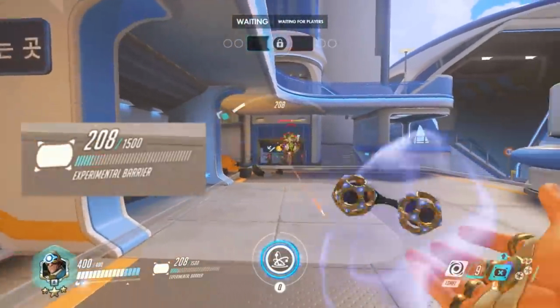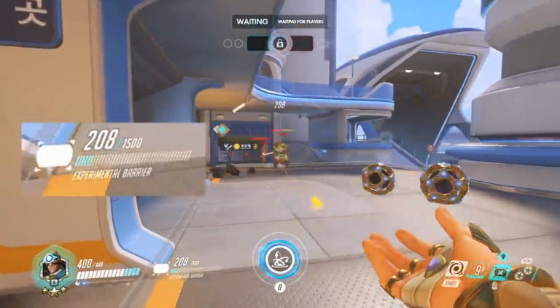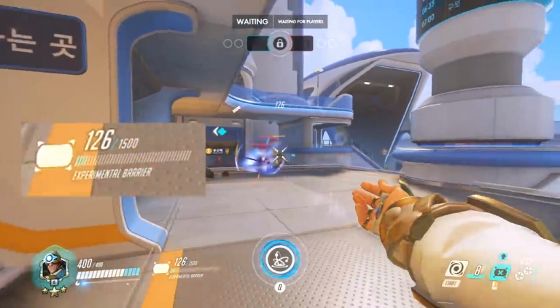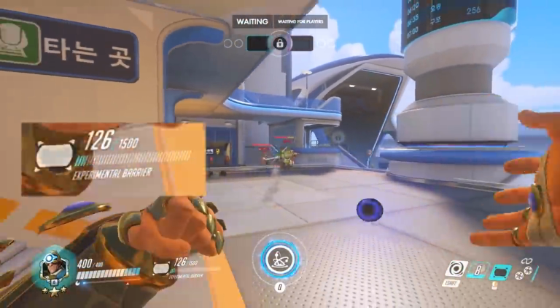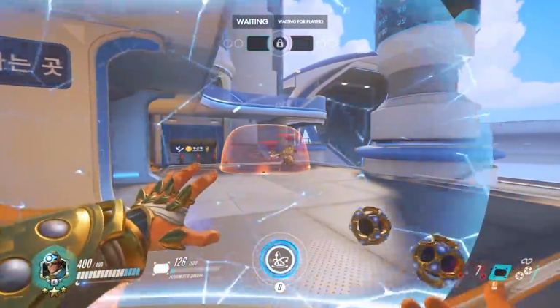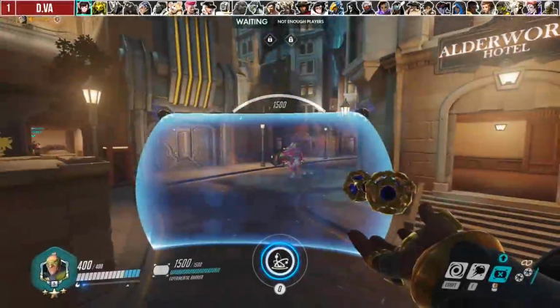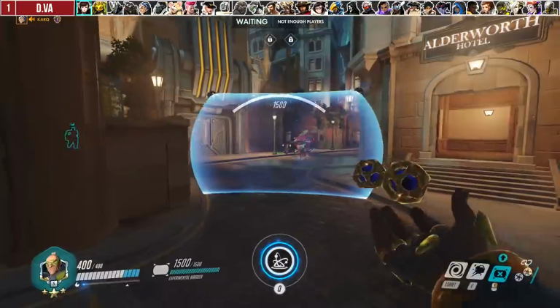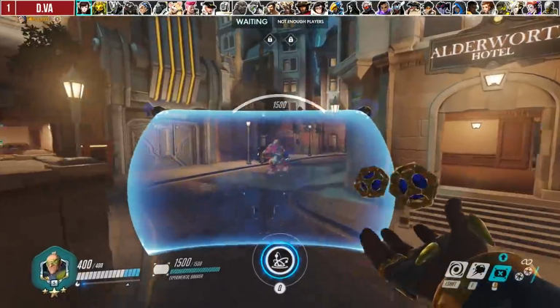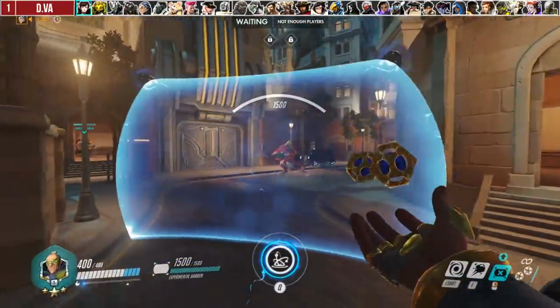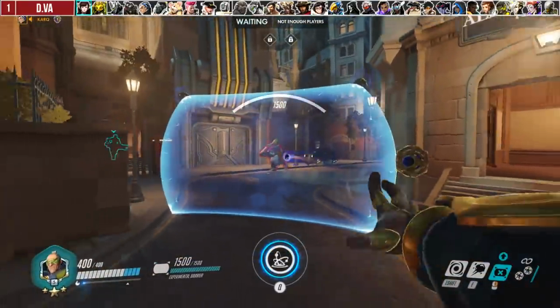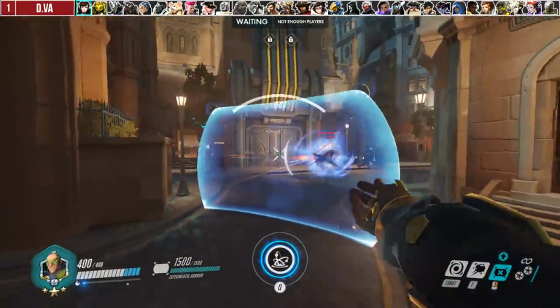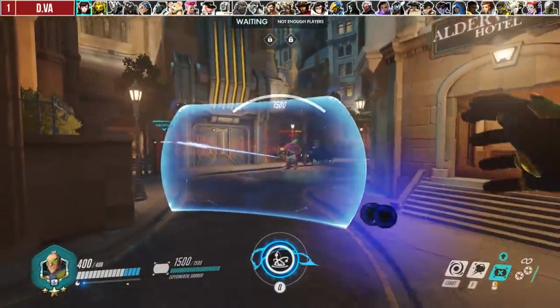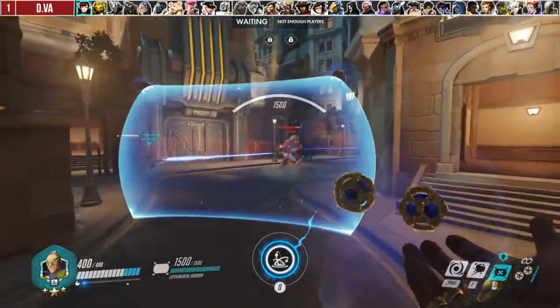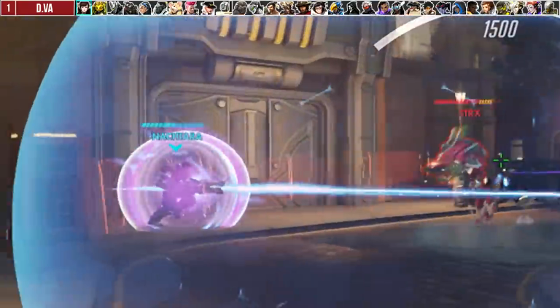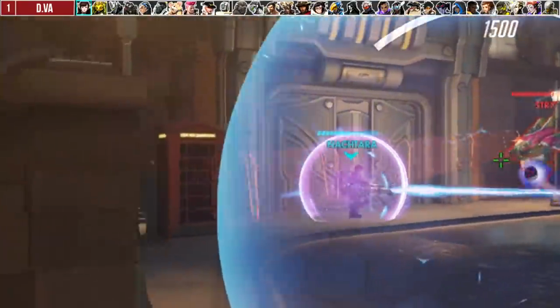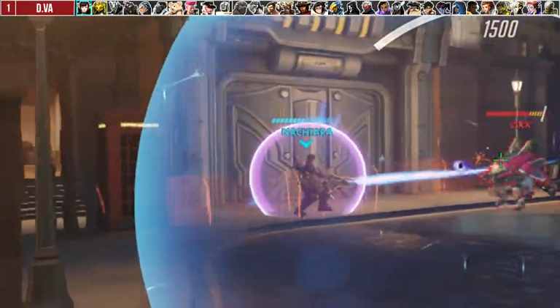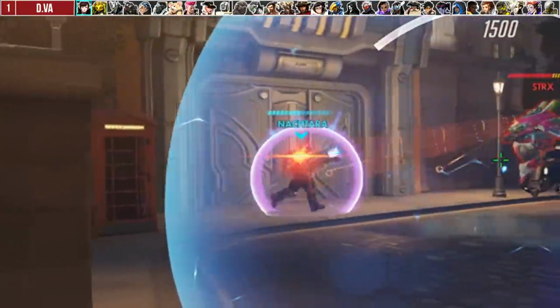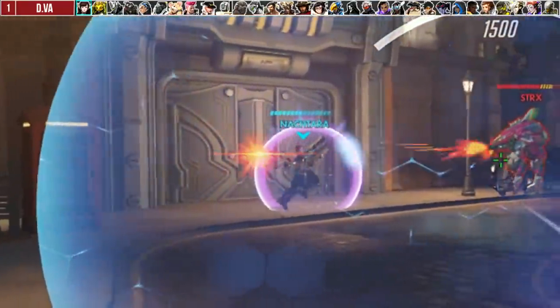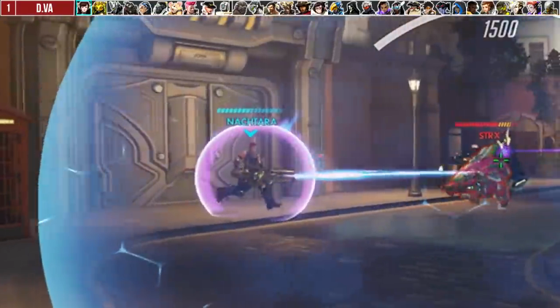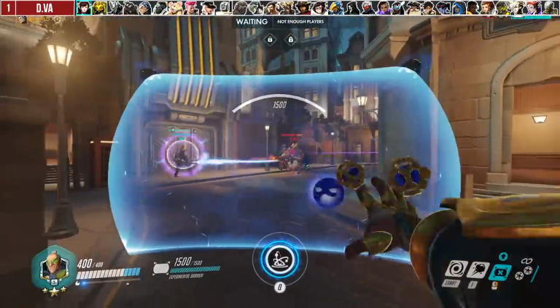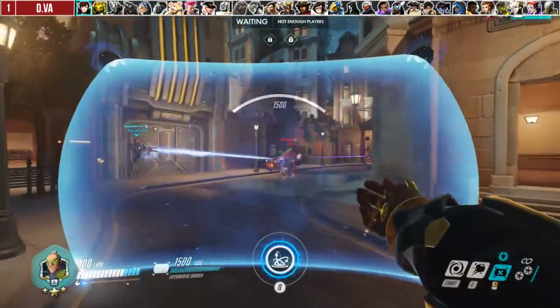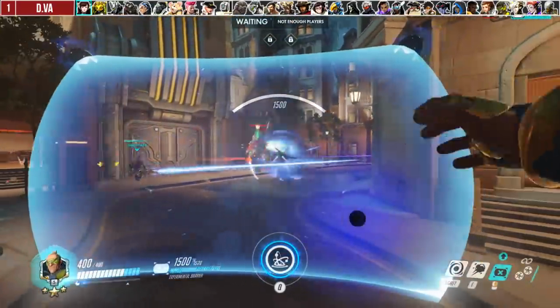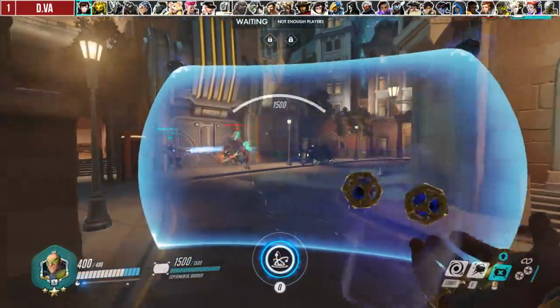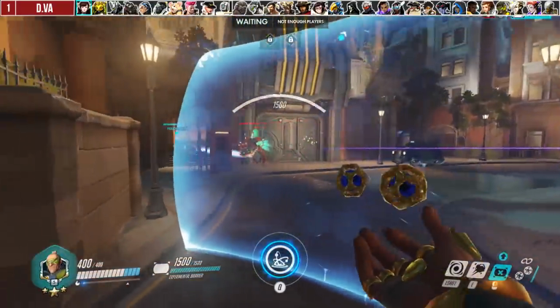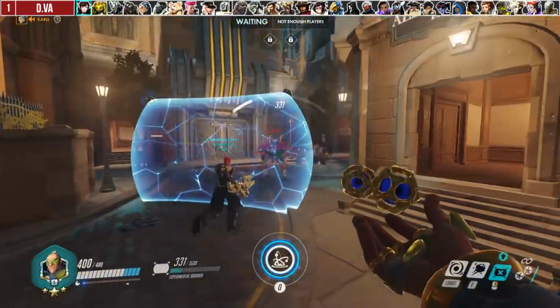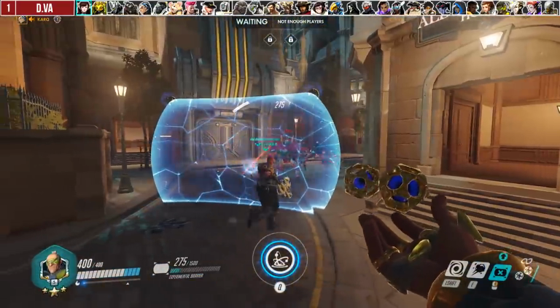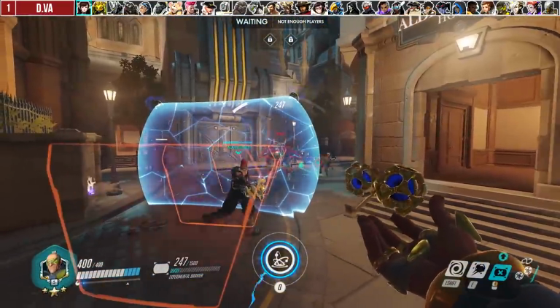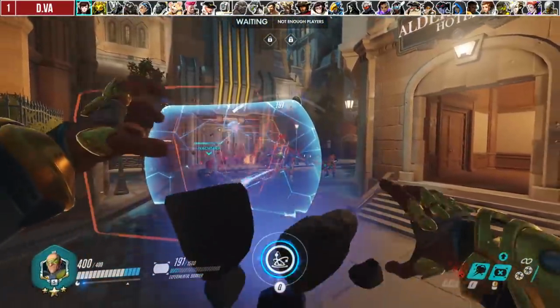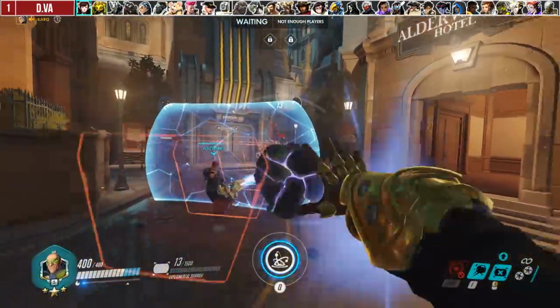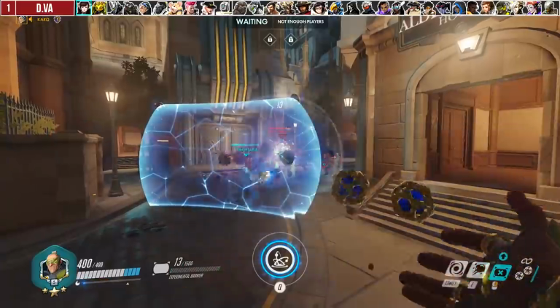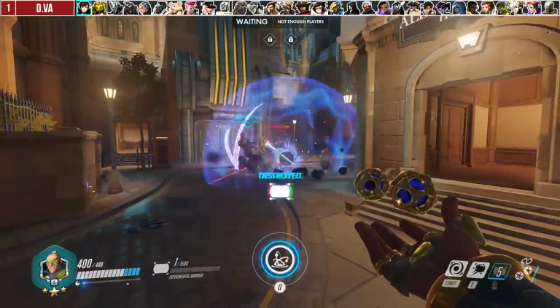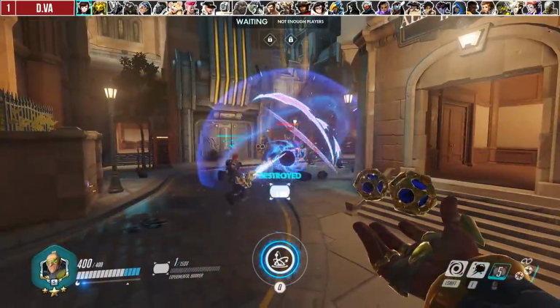Often times Sigma players leave their shield up and just forget about it, therefore wasting their shield. For D.Va, use Rock to set up ultimate combos with your team. Her Matrix can throw a wrench in your plans if you're trying to set up an ultimate combo with Blizzard or Graviton Surge. She can't Matrix your Rock, so if she's in your sightline, you can guarantee the stun.